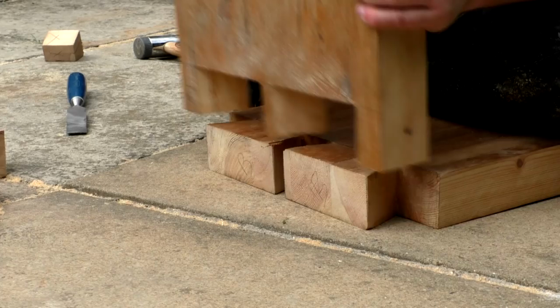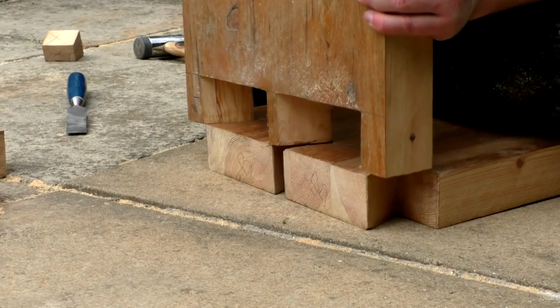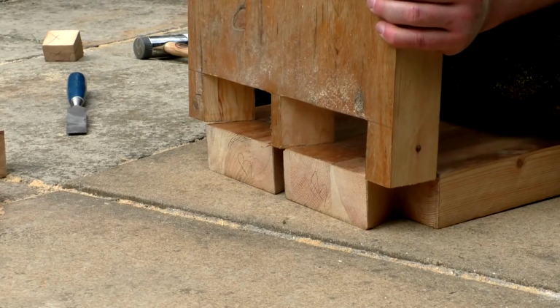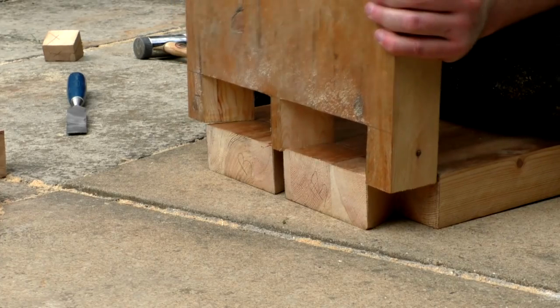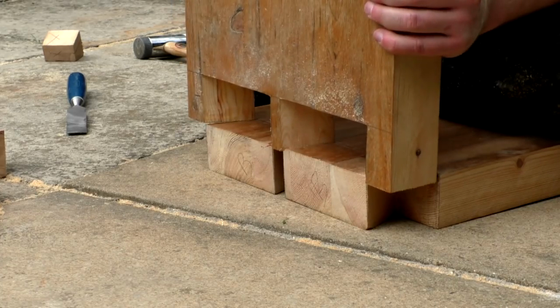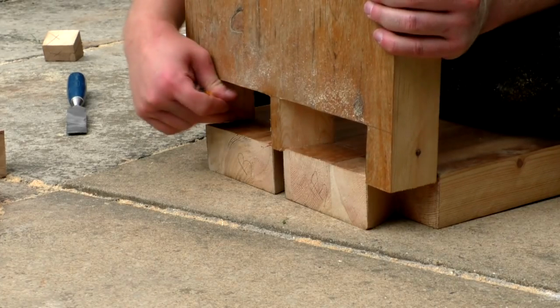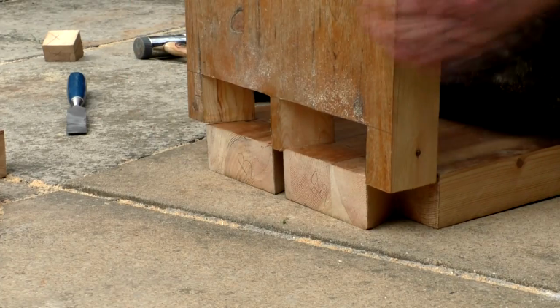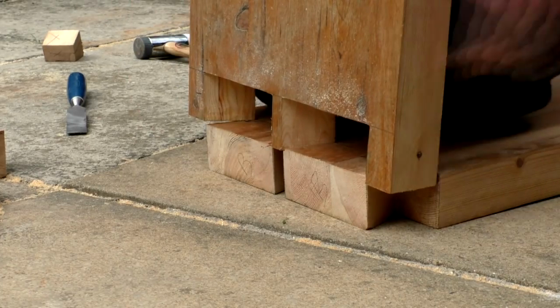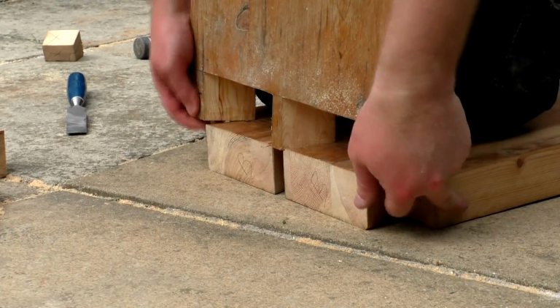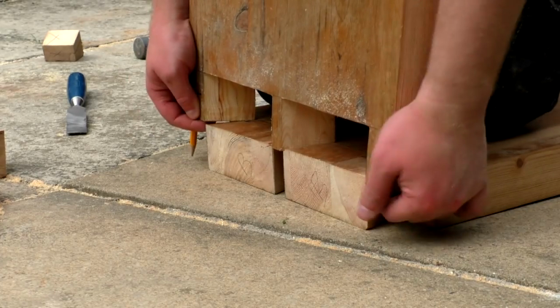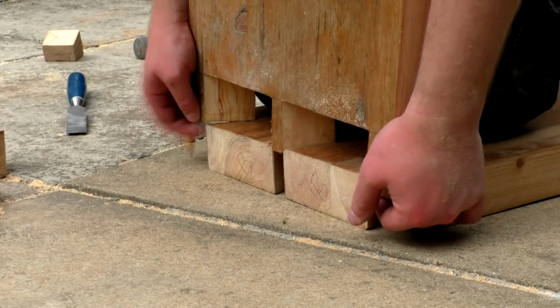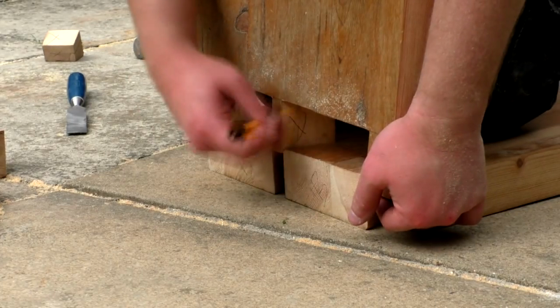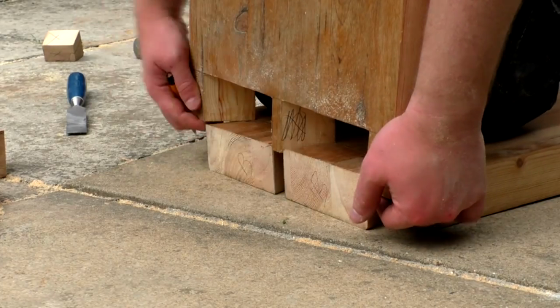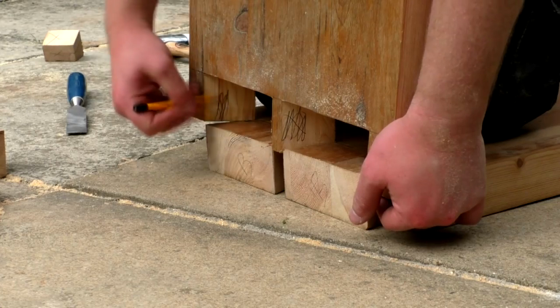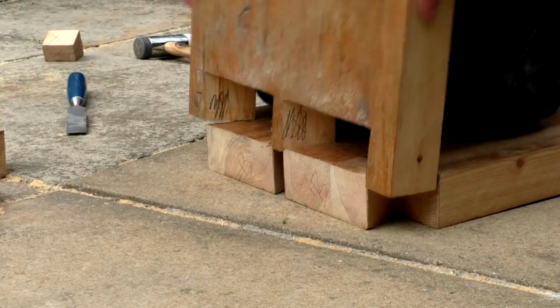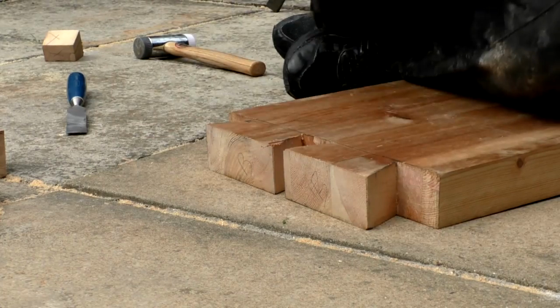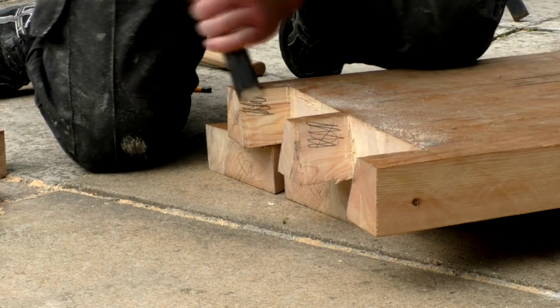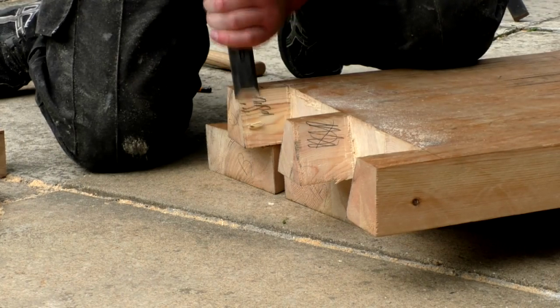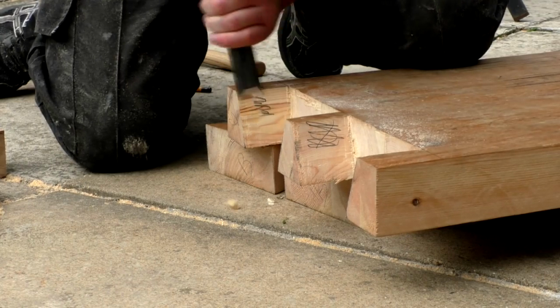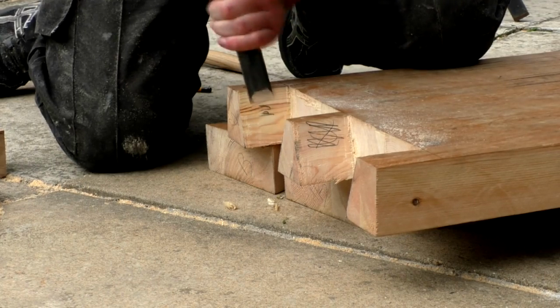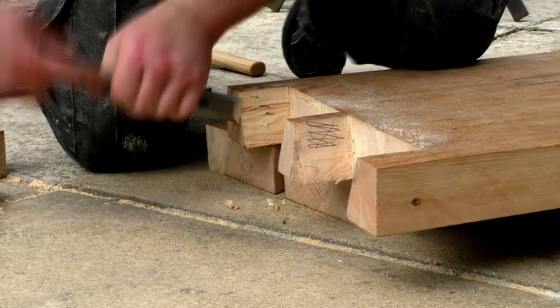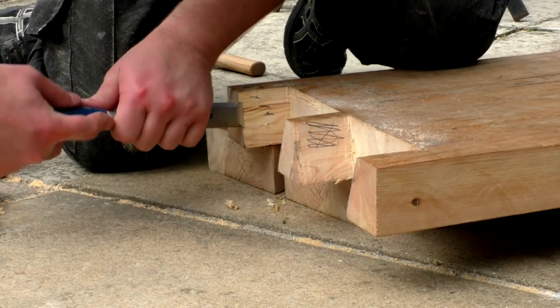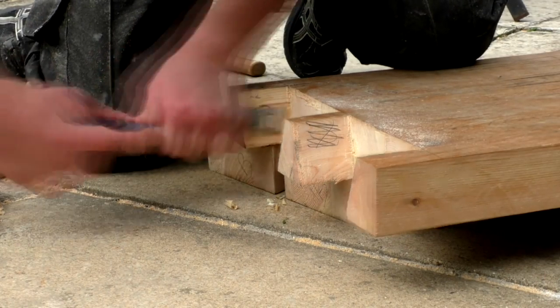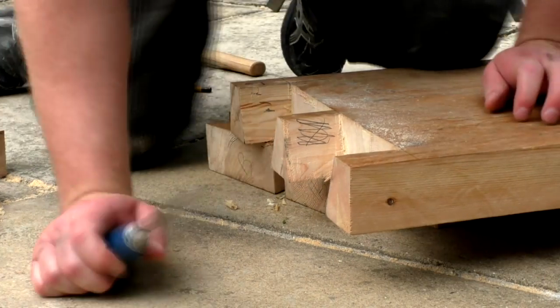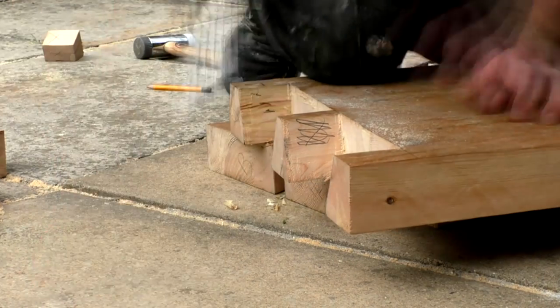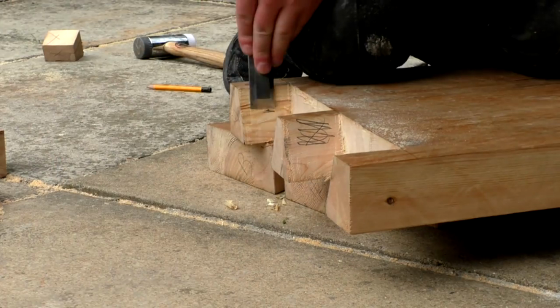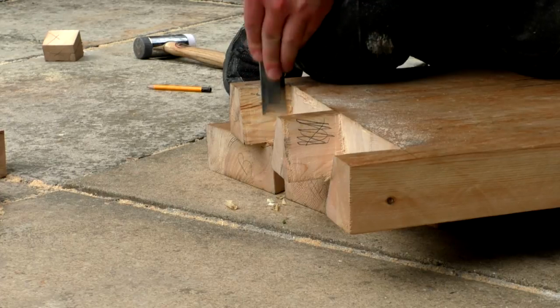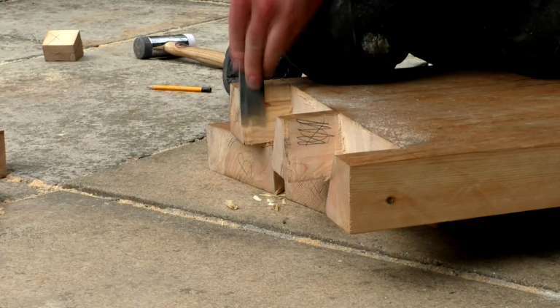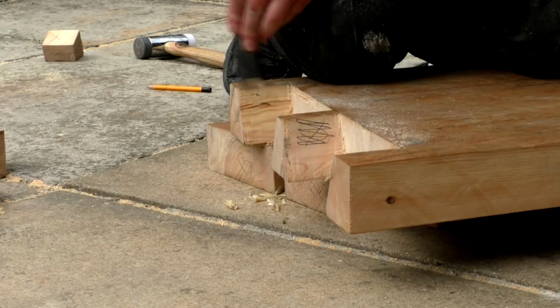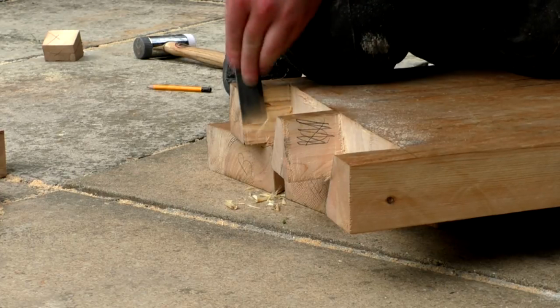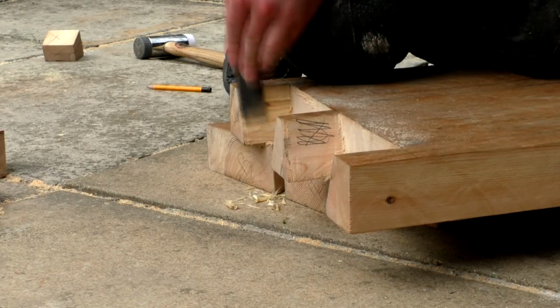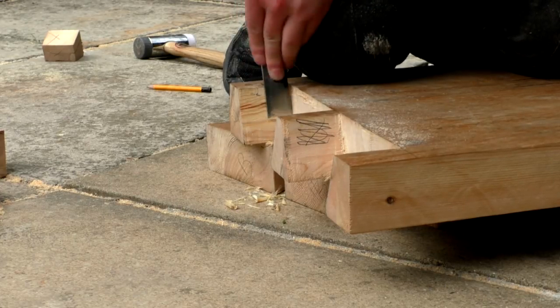I then used a combination of chisels and my jigsaw to remove the waste and form the pins. Once the joints were cut, I offered up the side panel to the bench top to see where I'd need to make adjustments. I marked up with a pencil where I needed to remove more material, and chiseled away until the pieces went together.